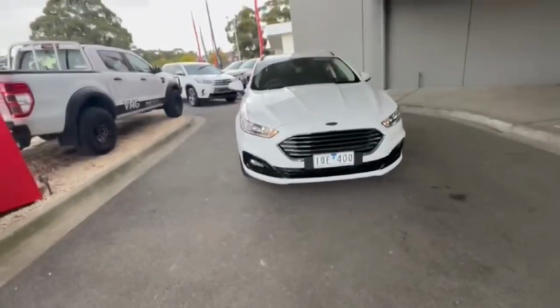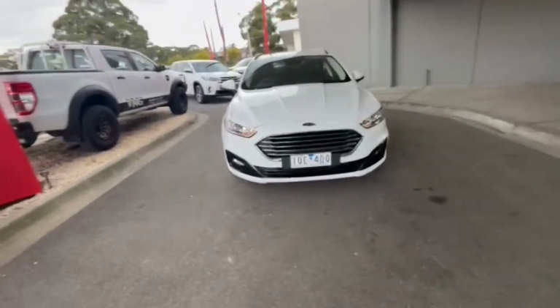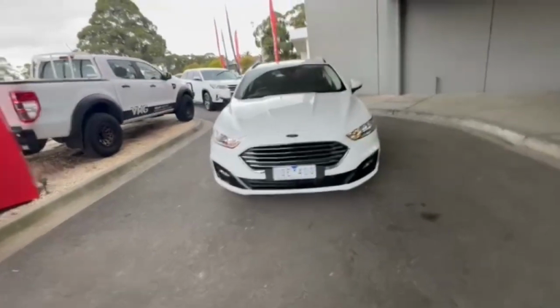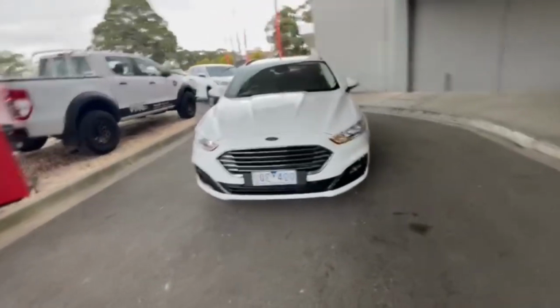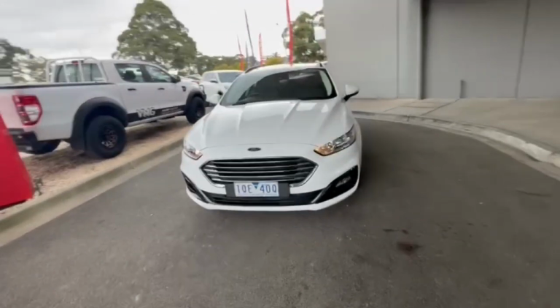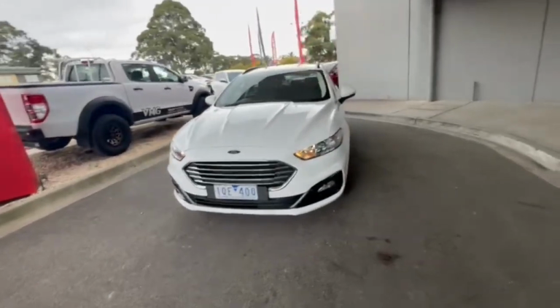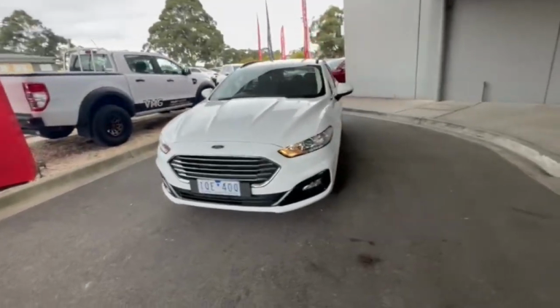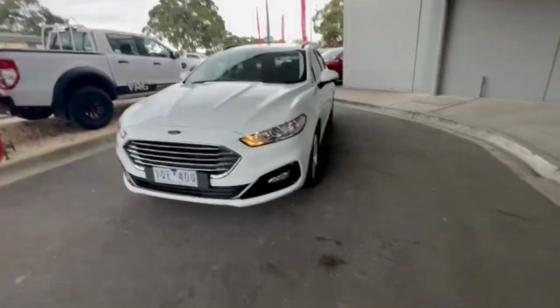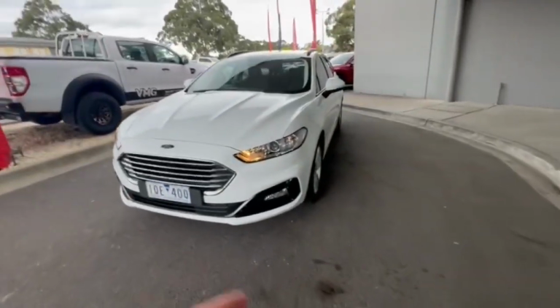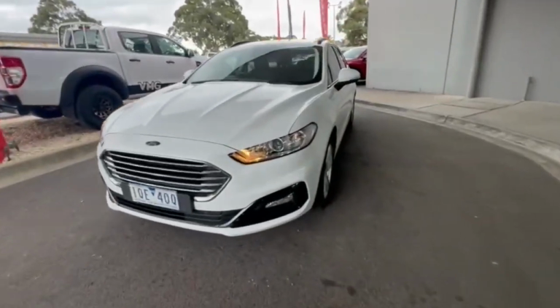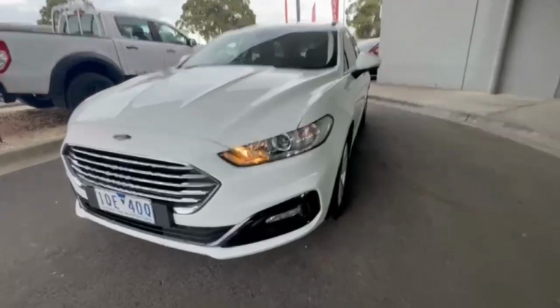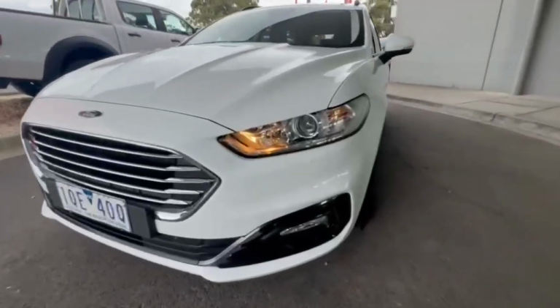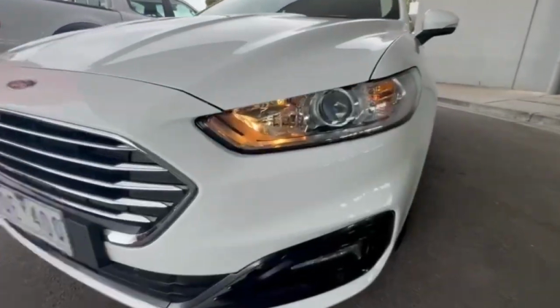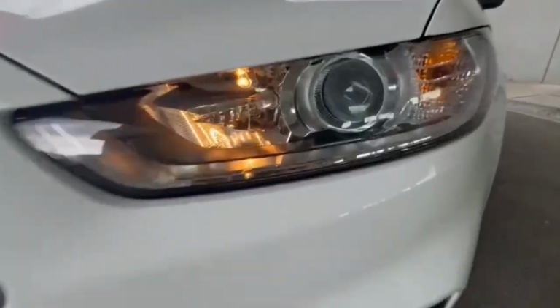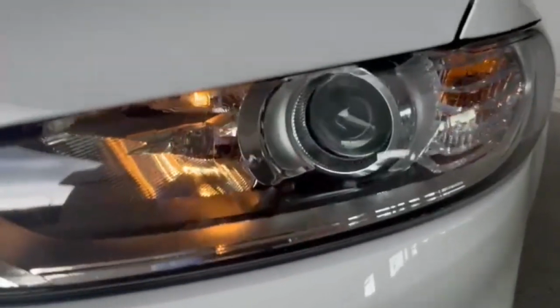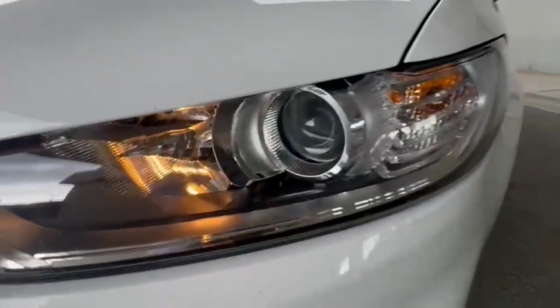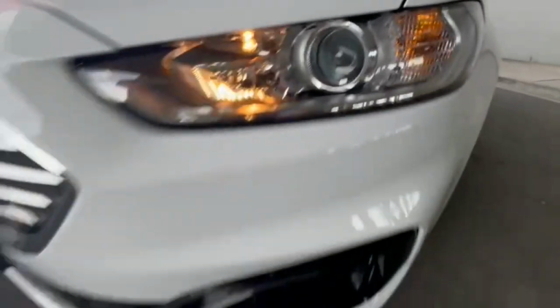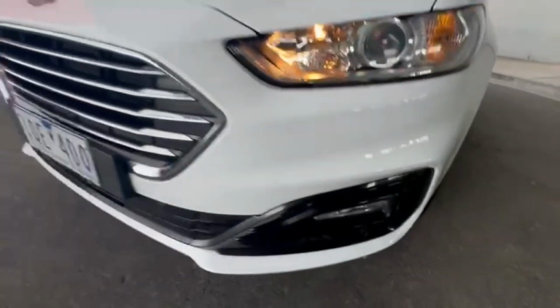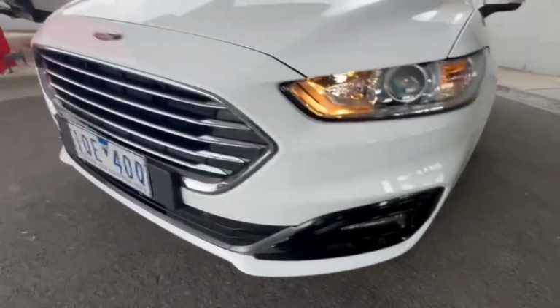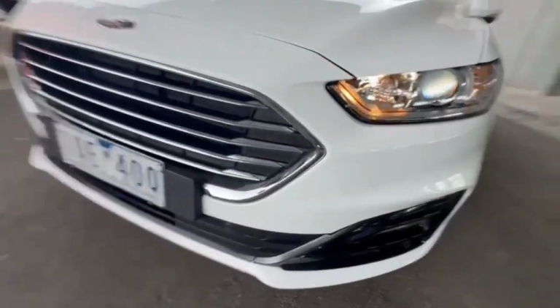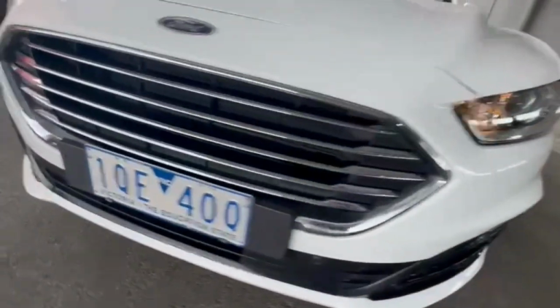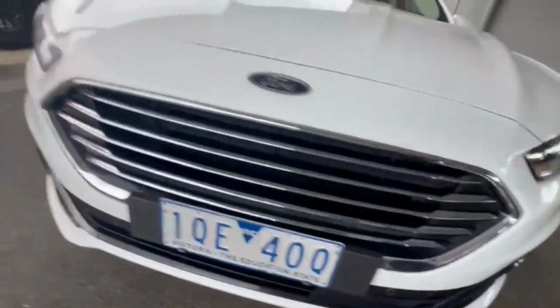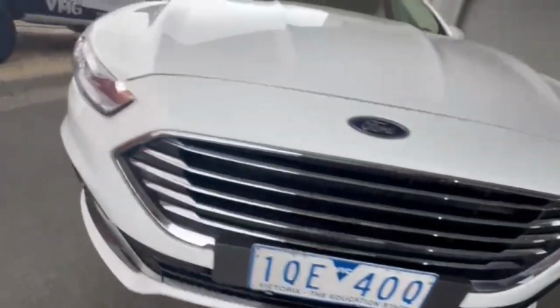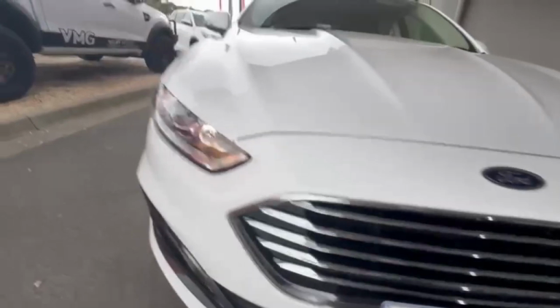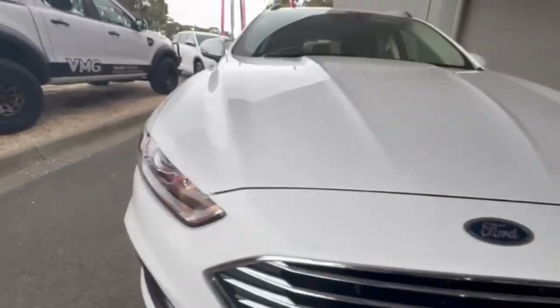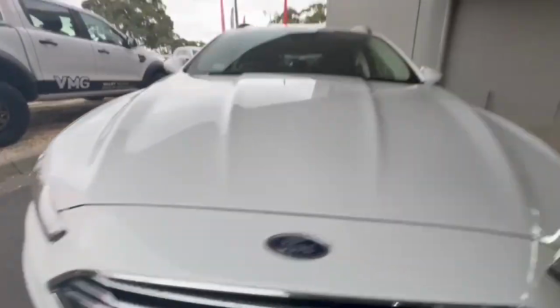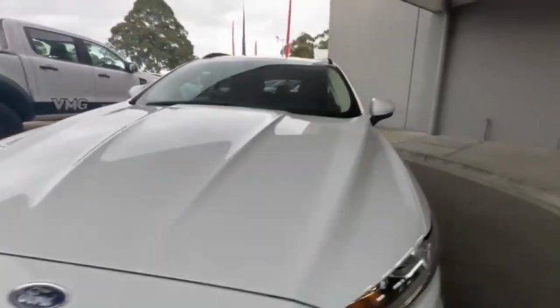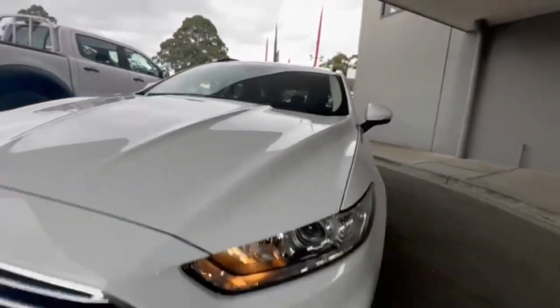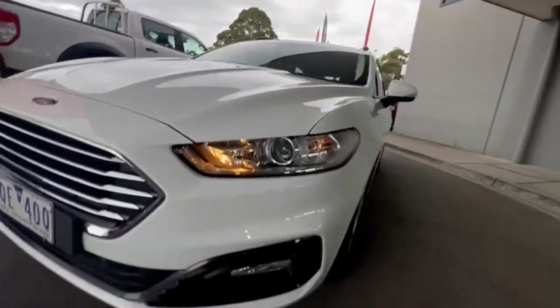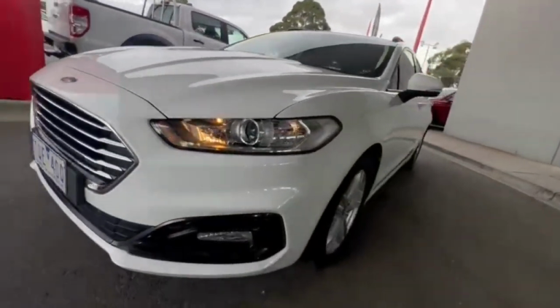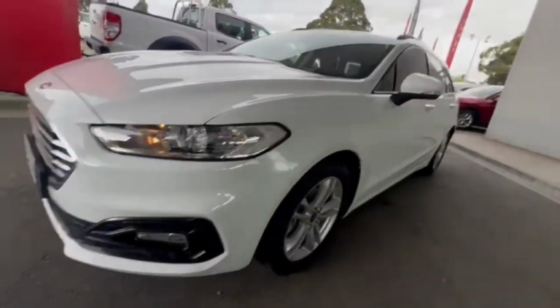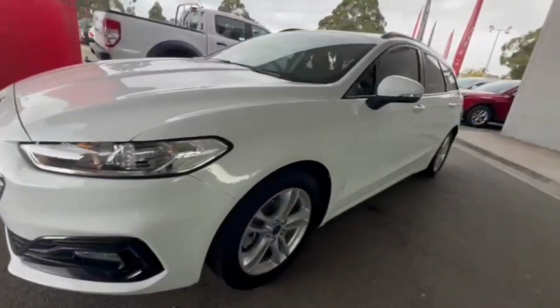G'day guys, welcome to checking out our Just Thrive 2019 Ford Mondeo Ambiente. At the front you do get your projector style headlights, front sensors, nice and tidy on the nose of the car and continuing down the passenger side.